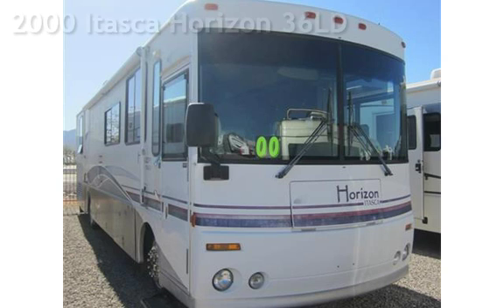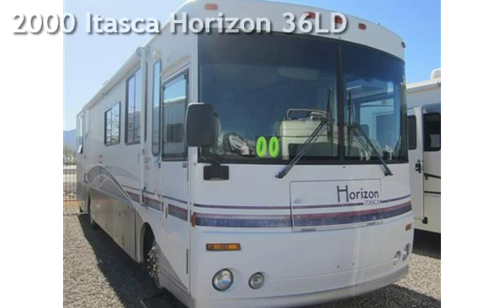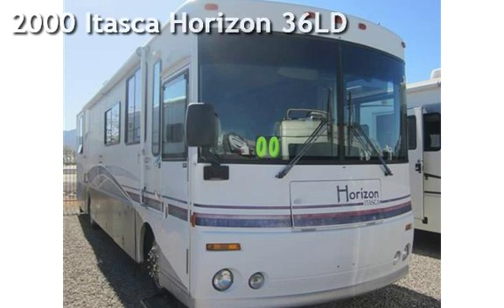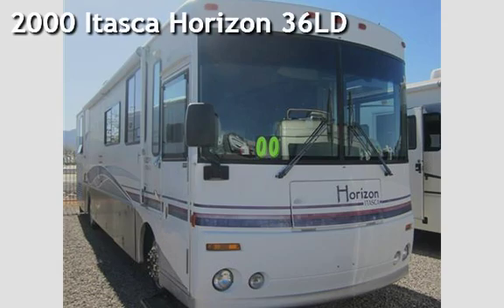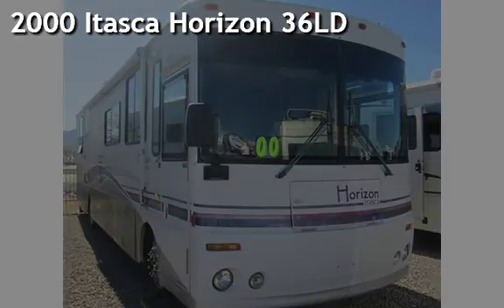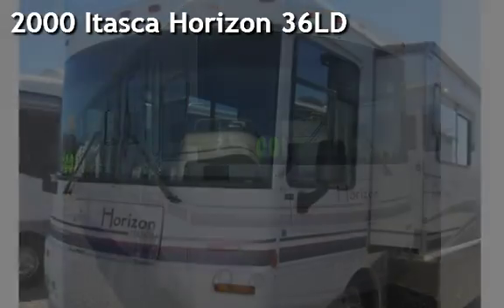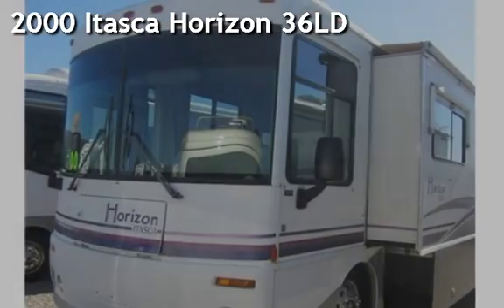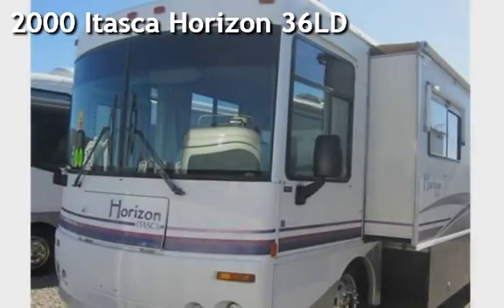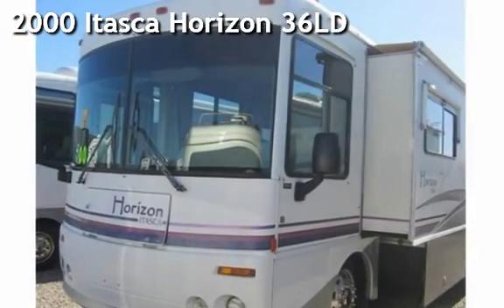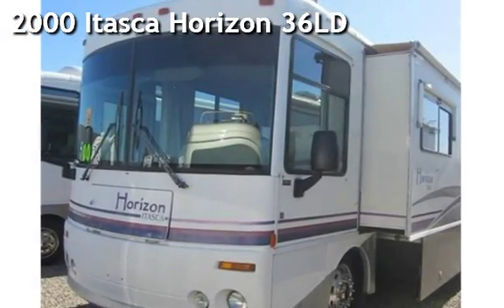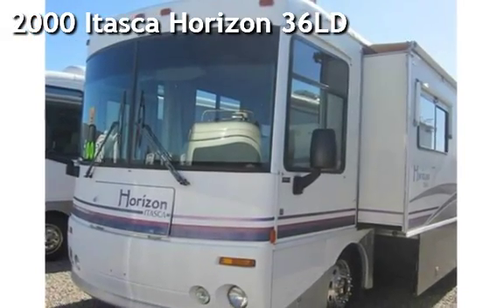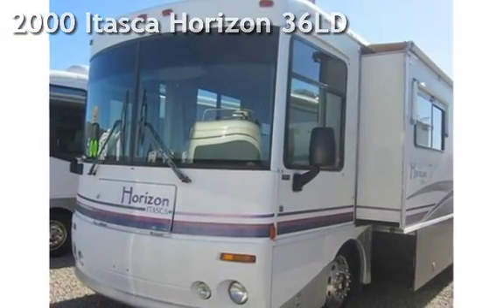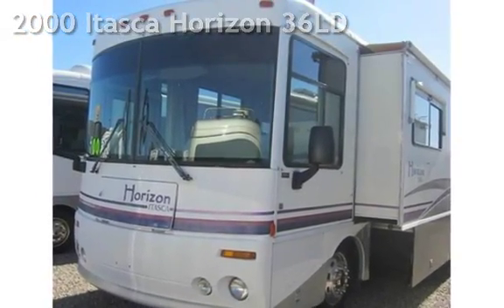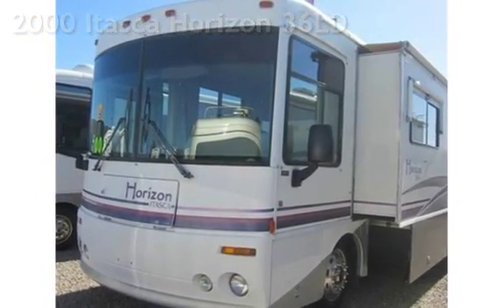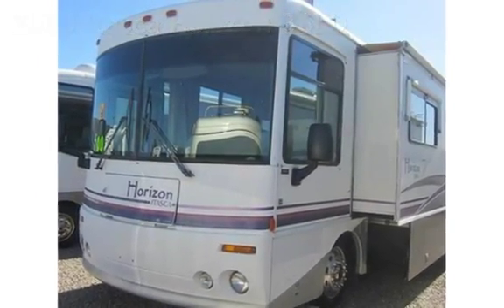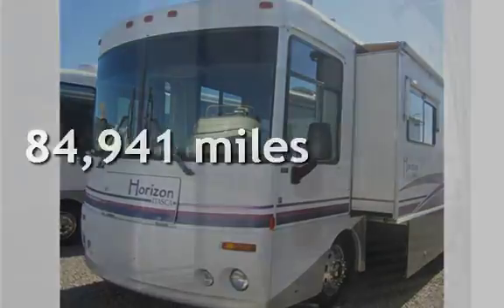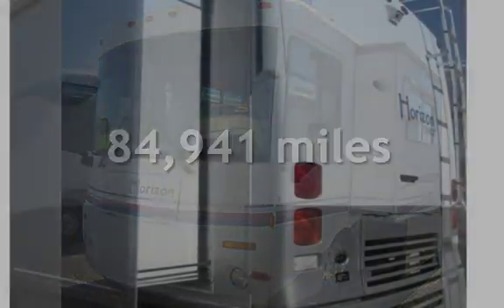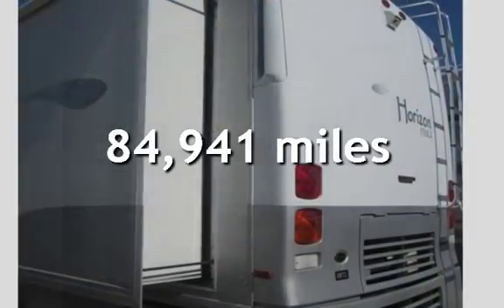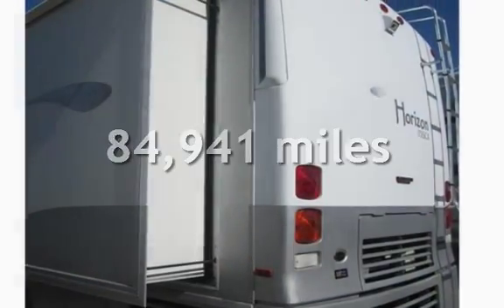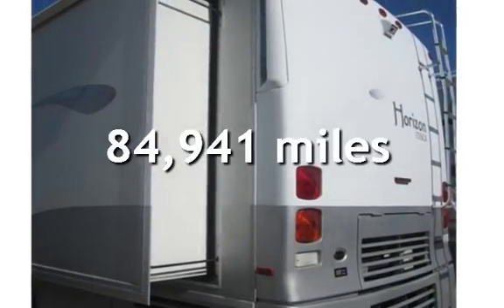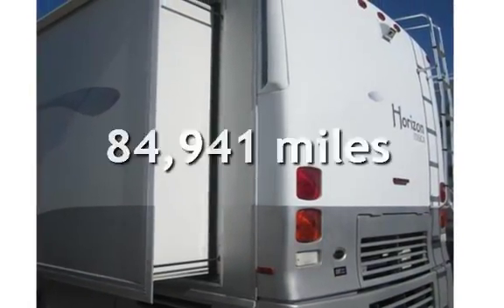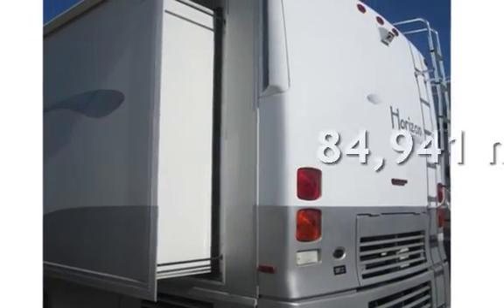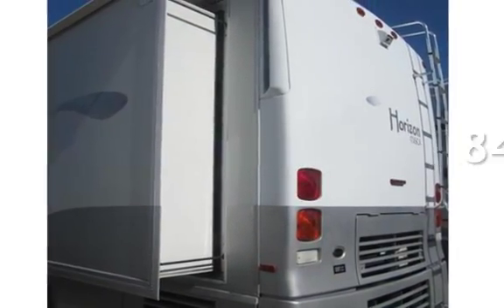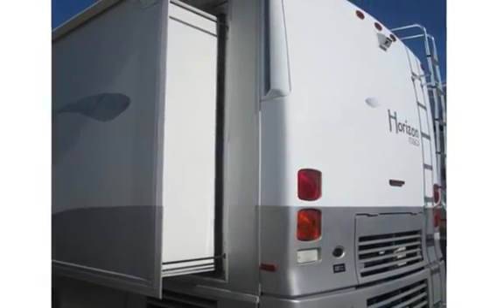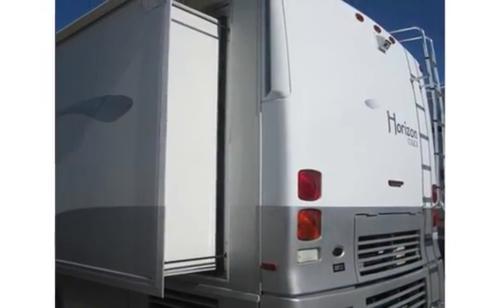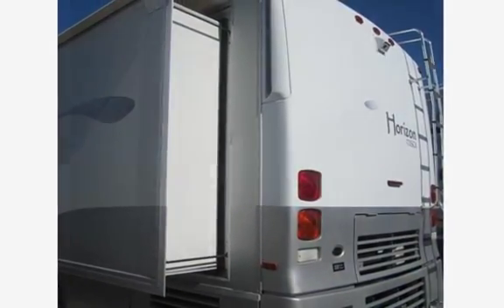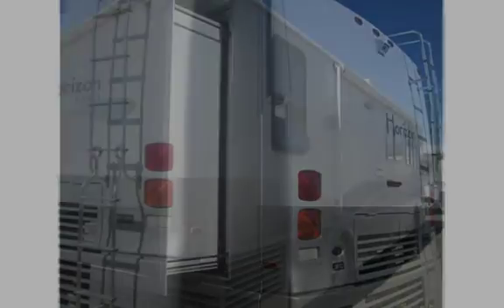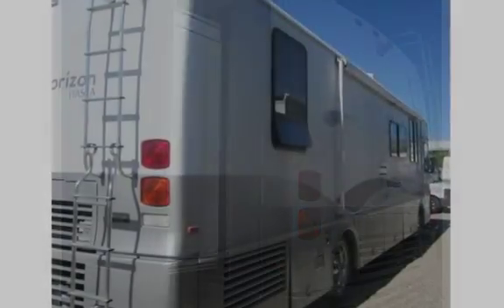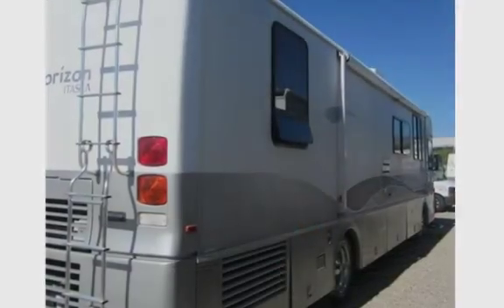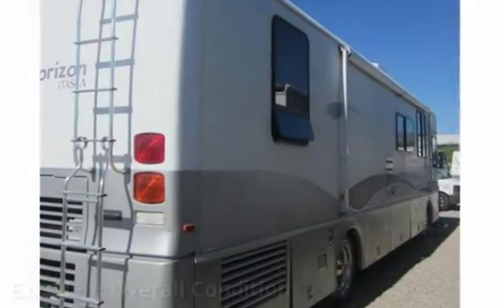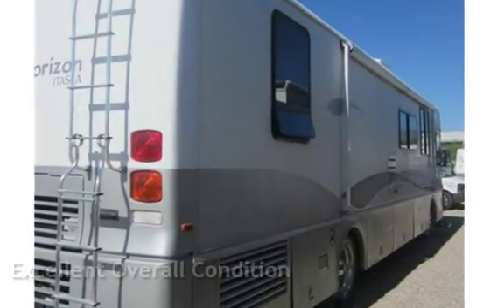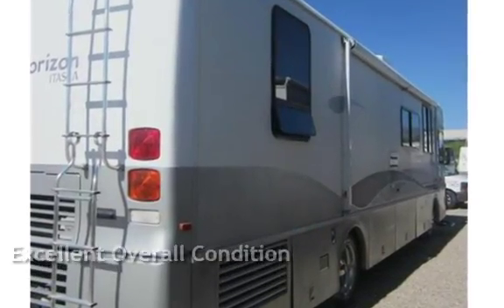Presenting a pre-owned 2000 Itasca Horizon 36LD. This Itasca has less than 85,000 miles on the odometer. This vehicle is in excellent overall condition.